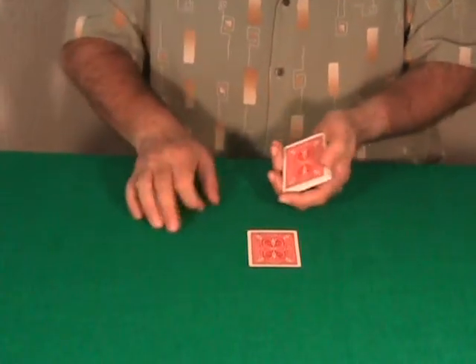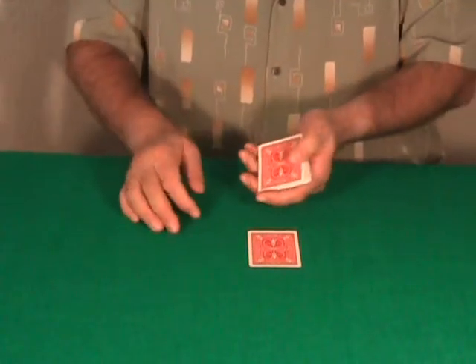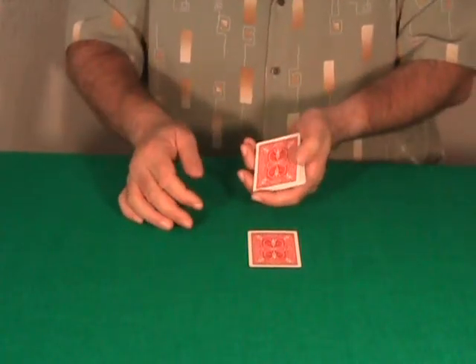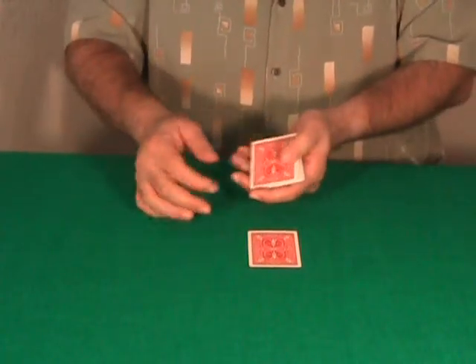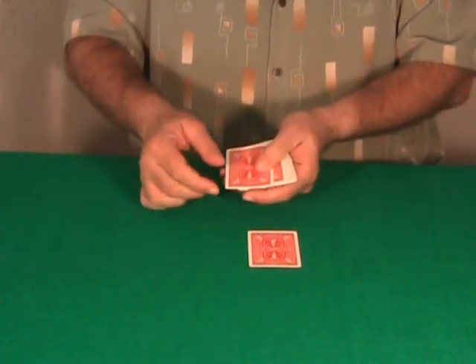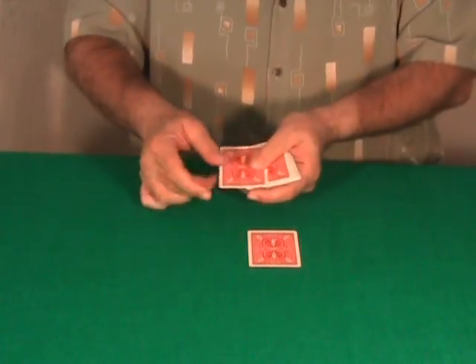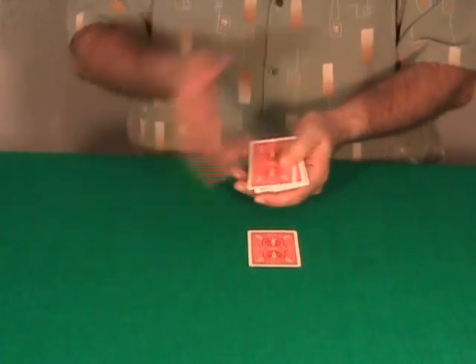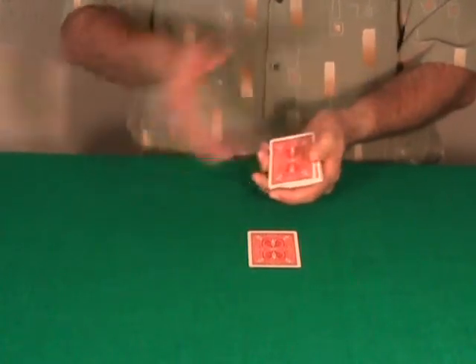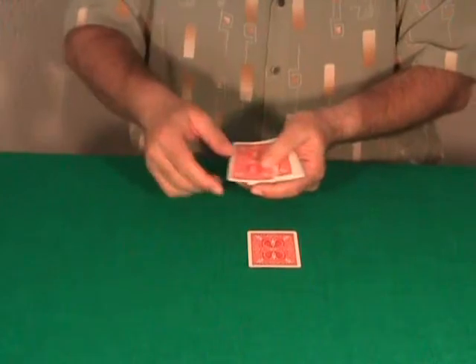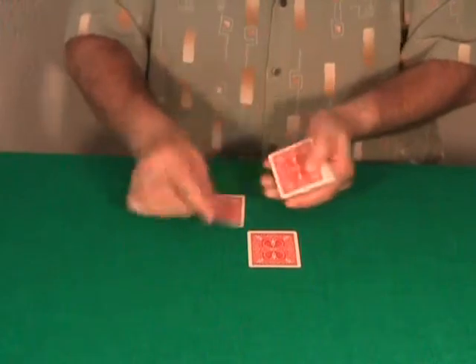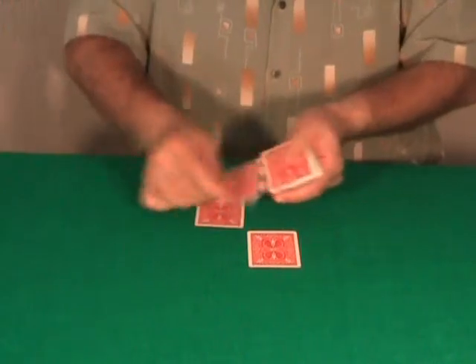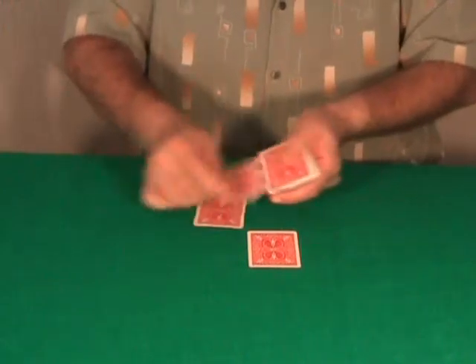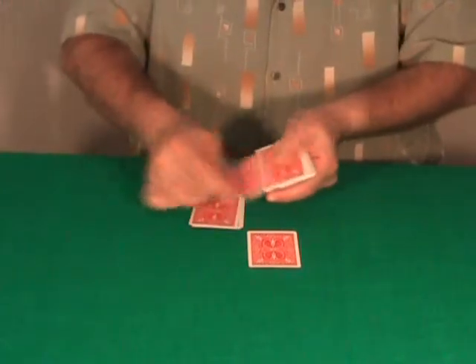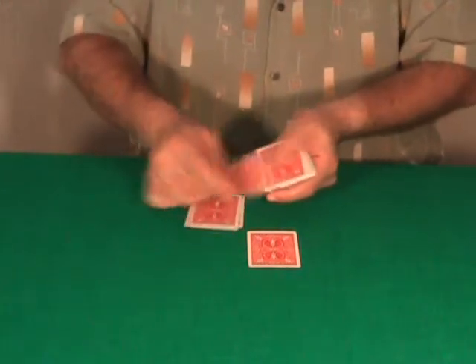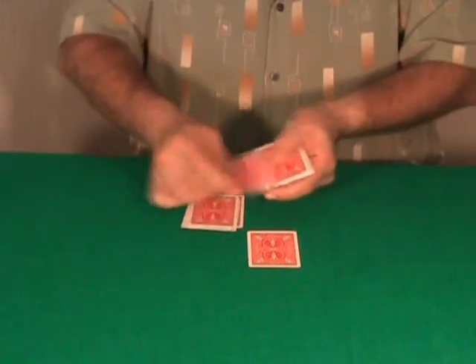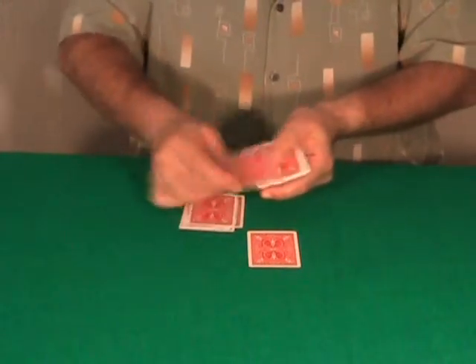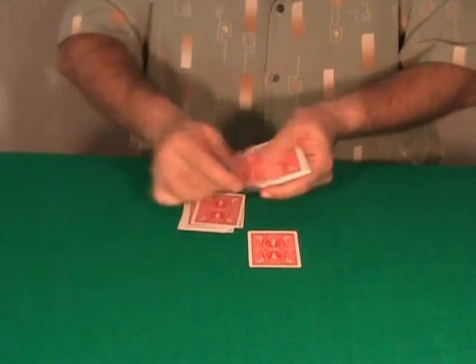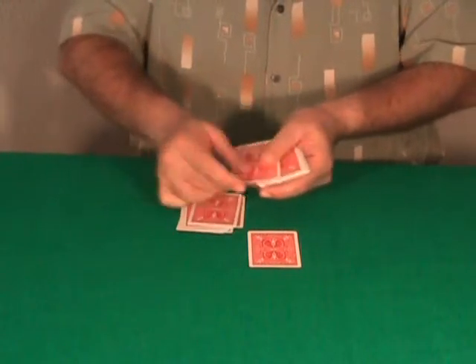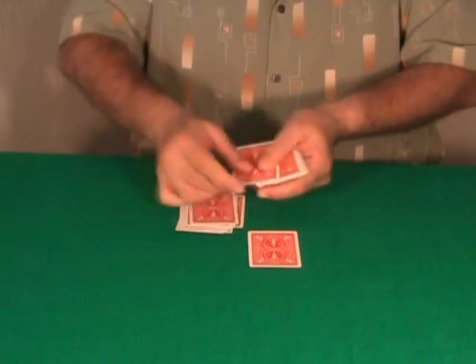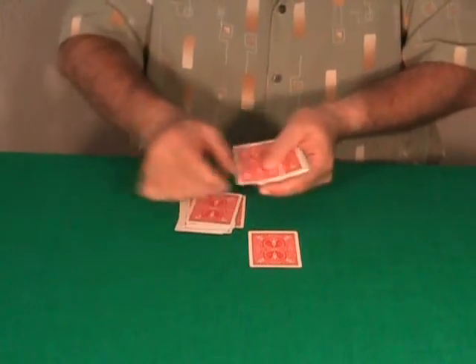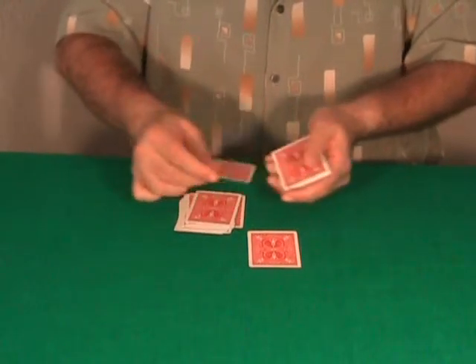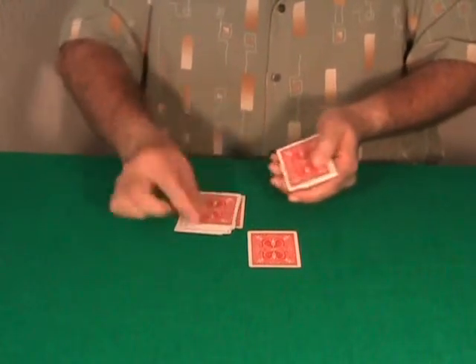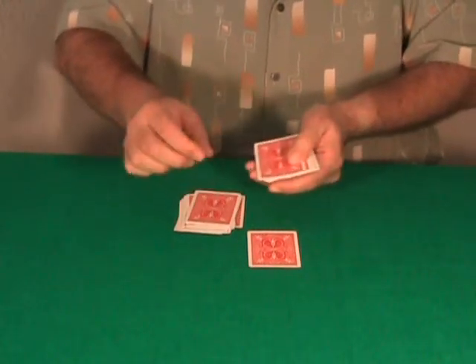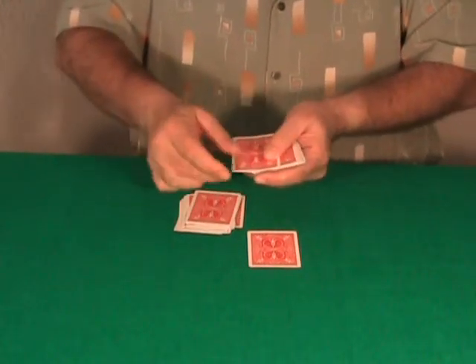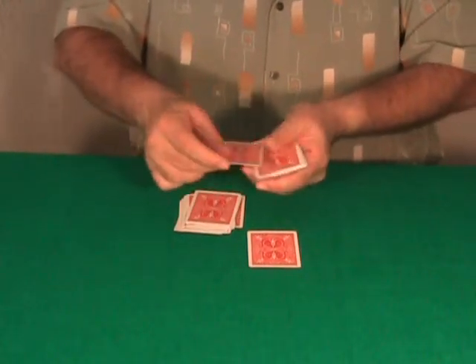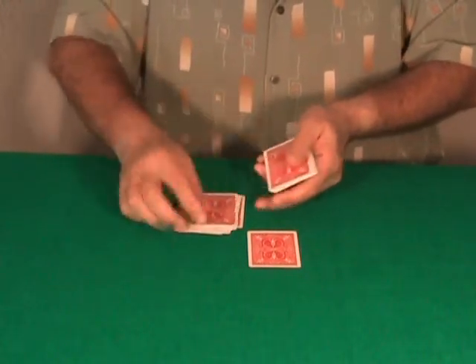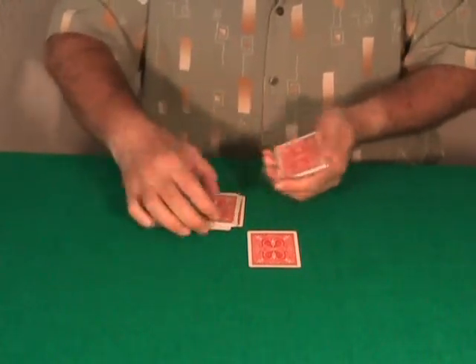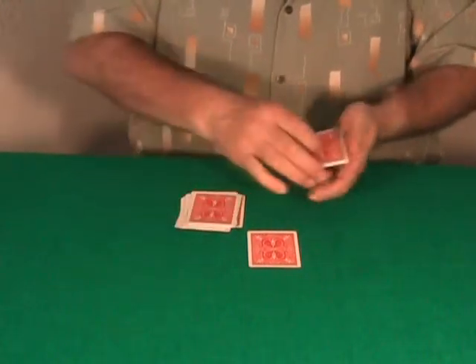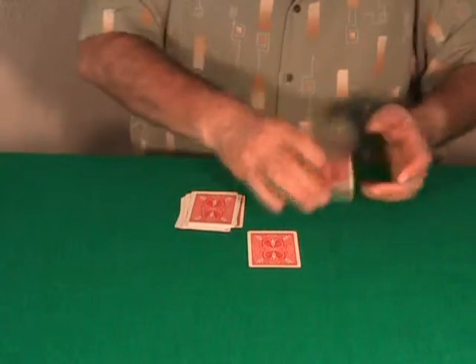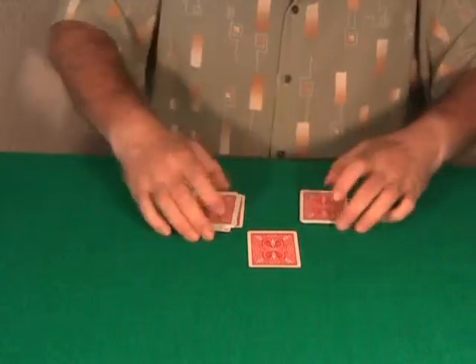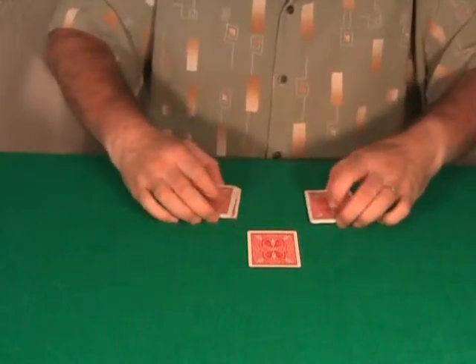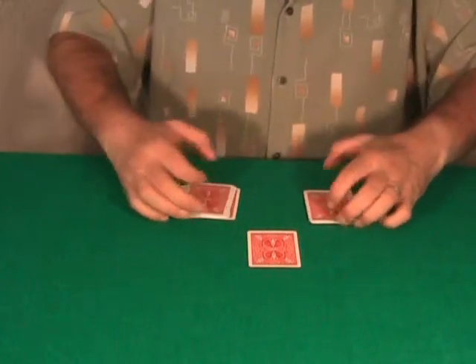I am going to deal the cards into 2 packets: 1, 2, 3, 4, 5, 6, 7, 8, 9, 10, 11 and 12 — and of course, 12 cards.